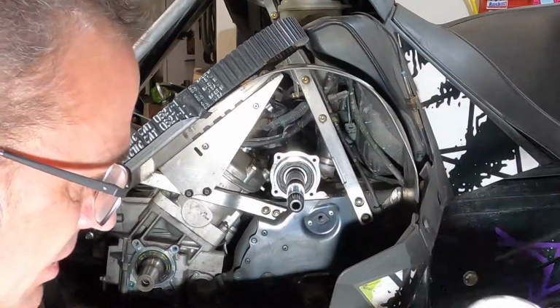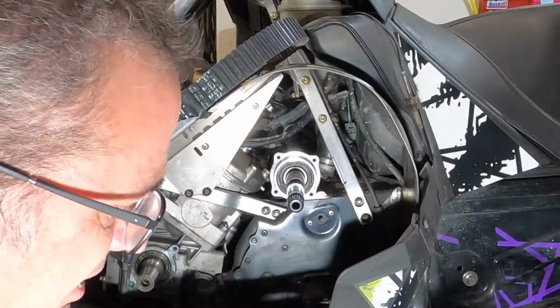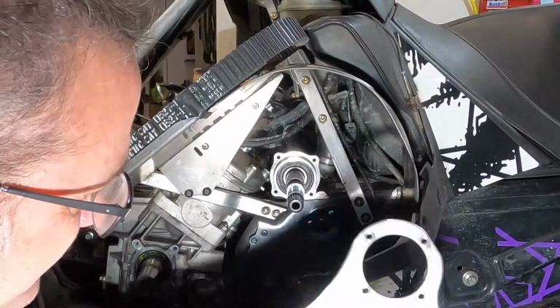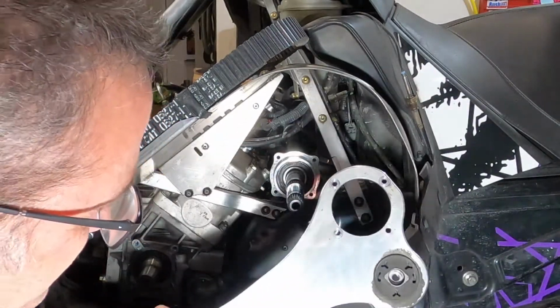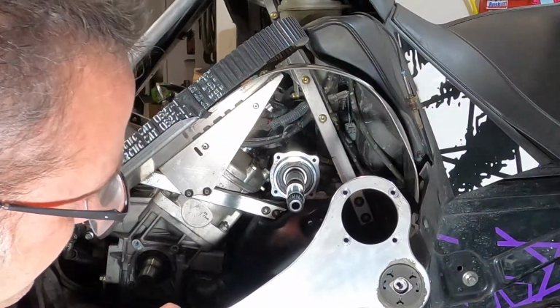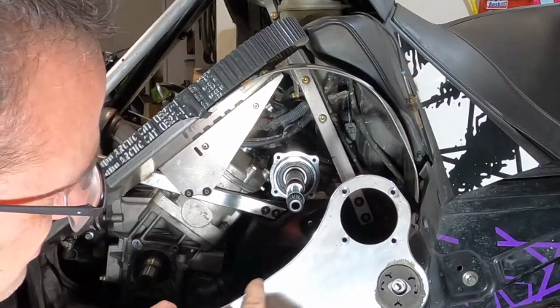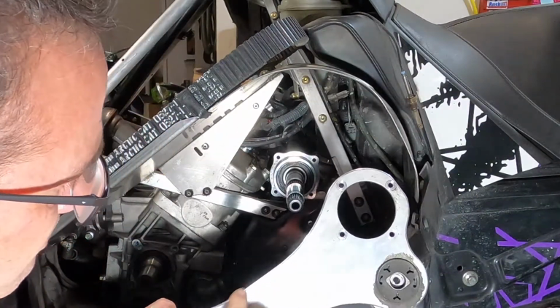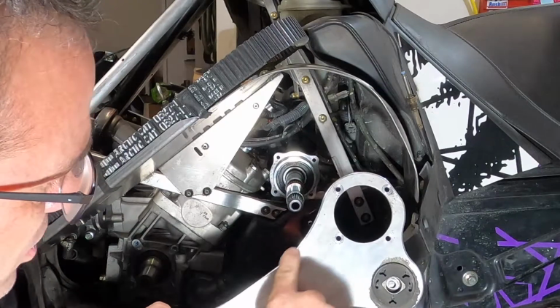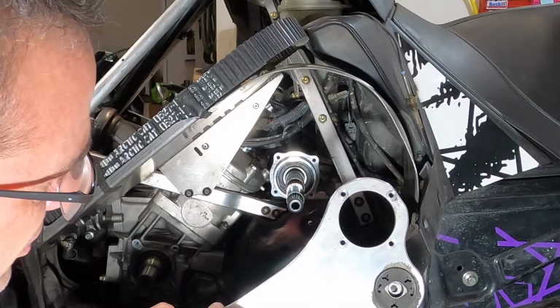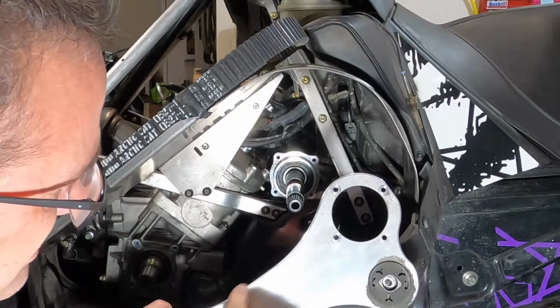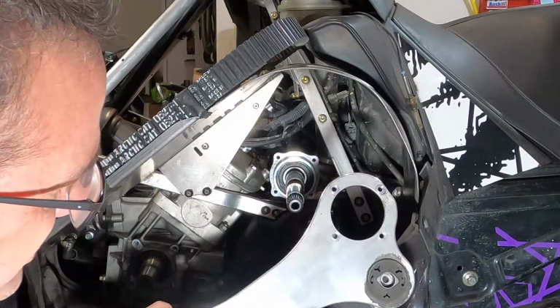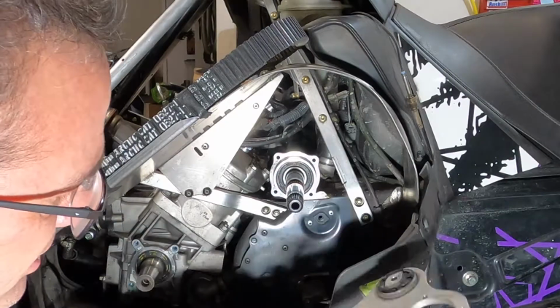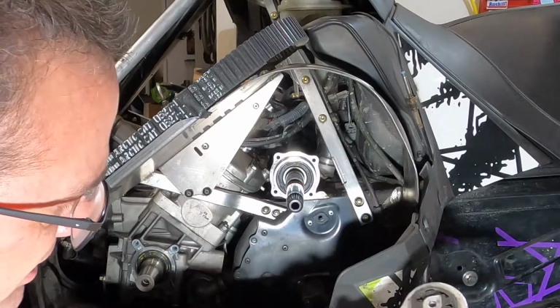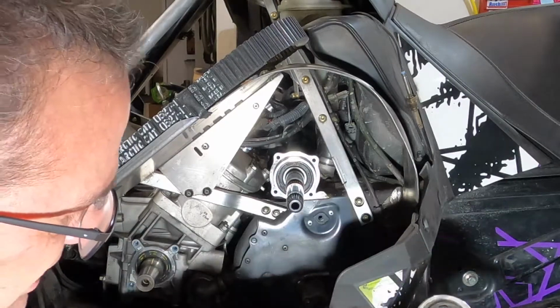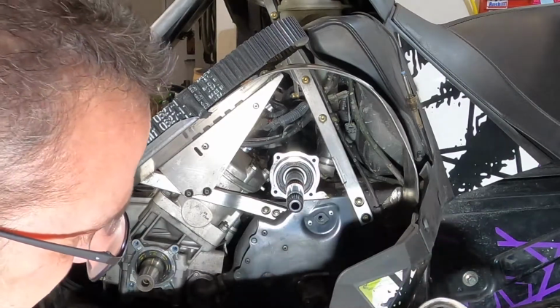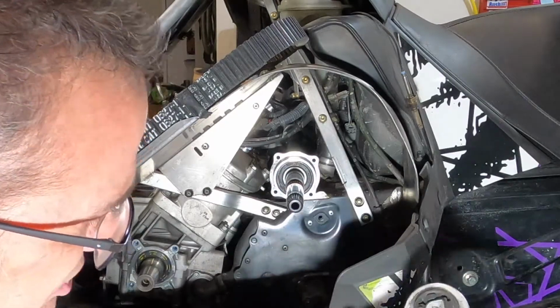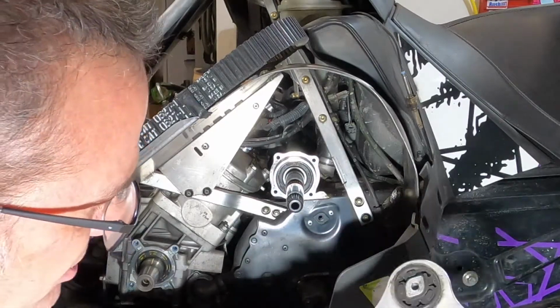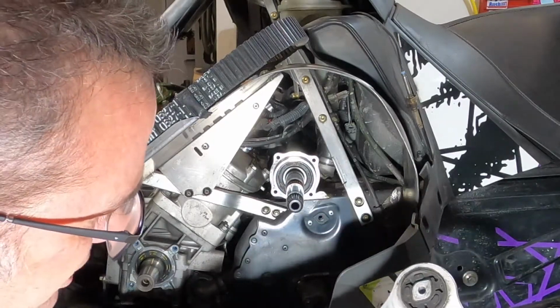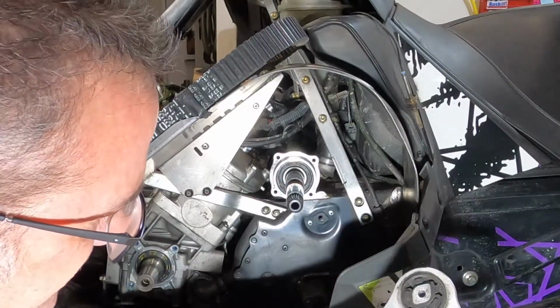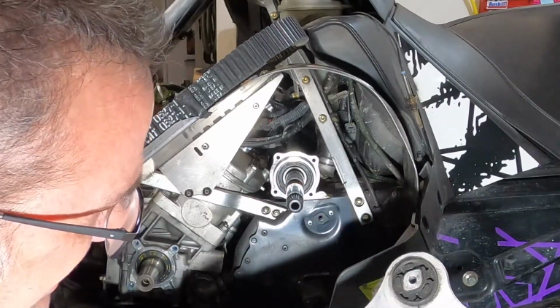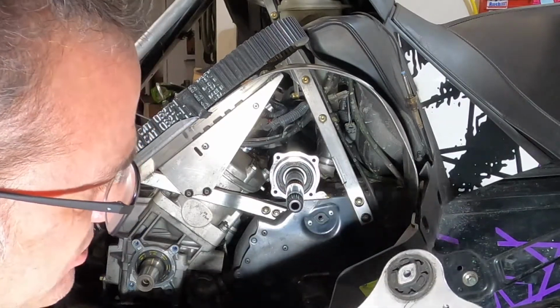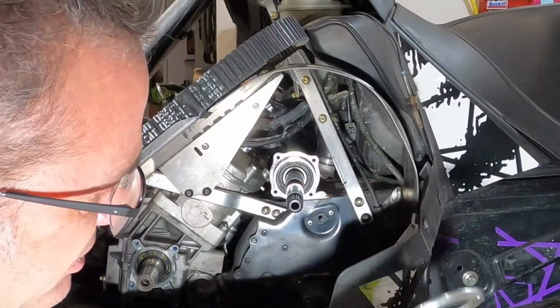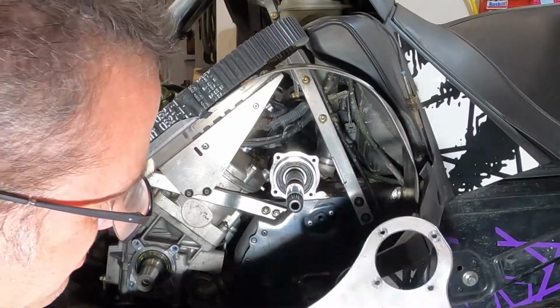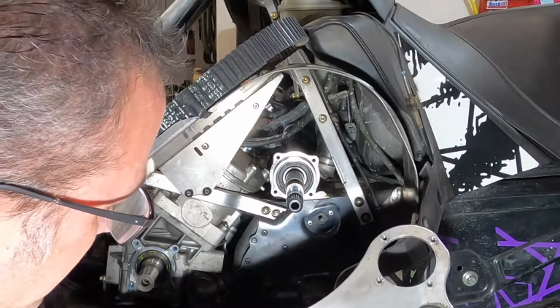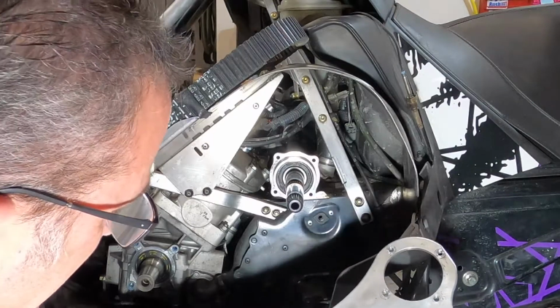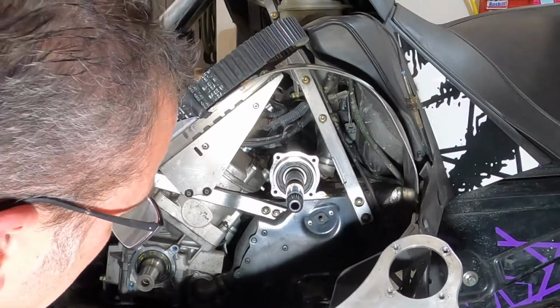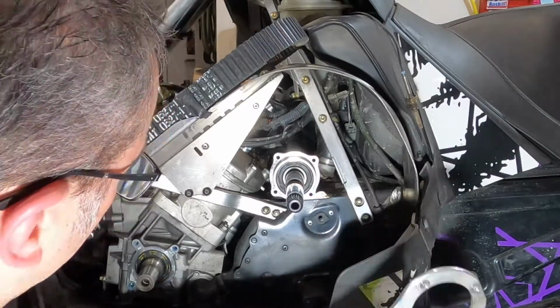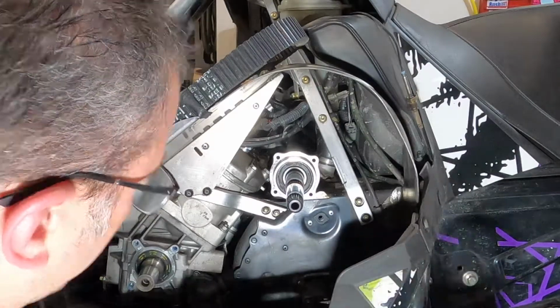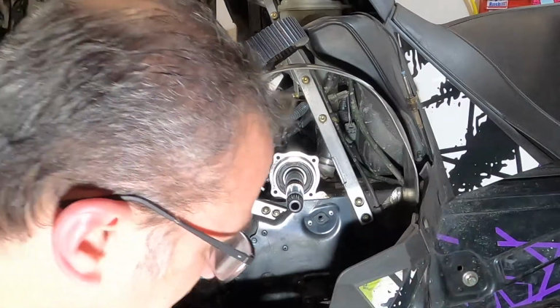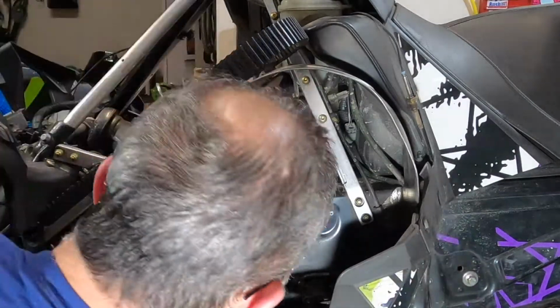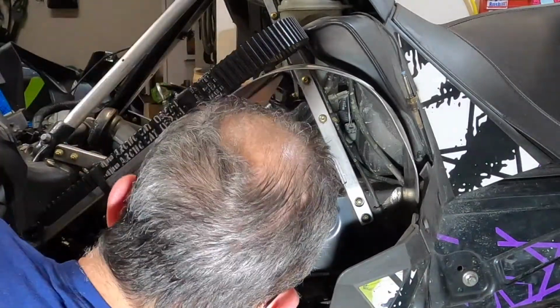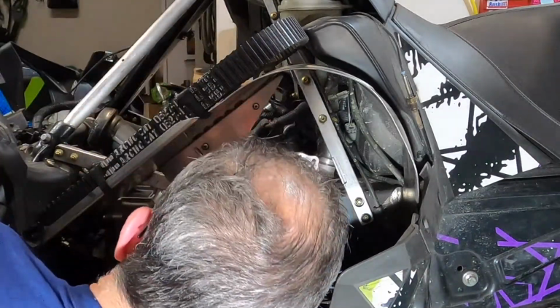Now we've got our engine mount plate off. We want to check this - these are prone to cracking through here. You want to clean it and inspect it really well for any cracks. This one actually looks really good; I don't see any cracks or anything, so we're going to put that down.